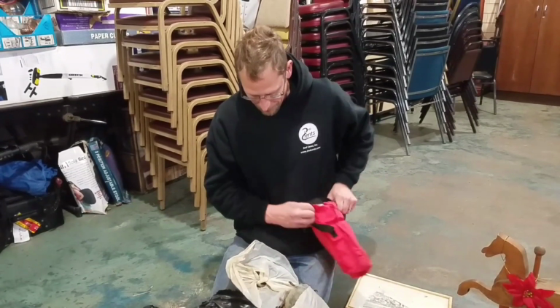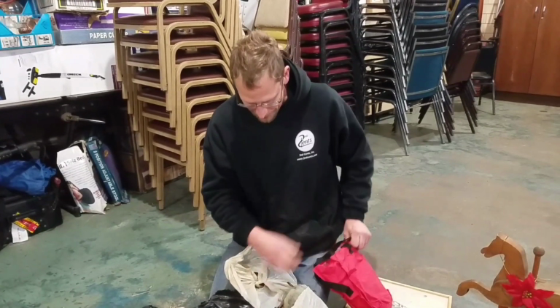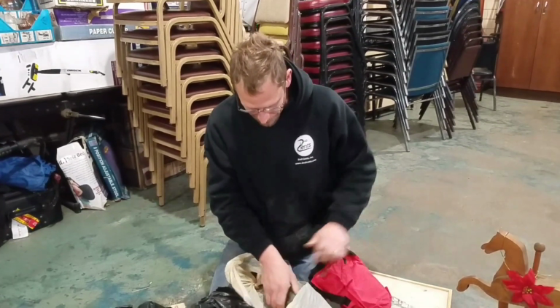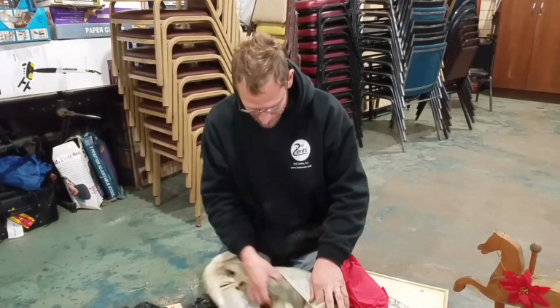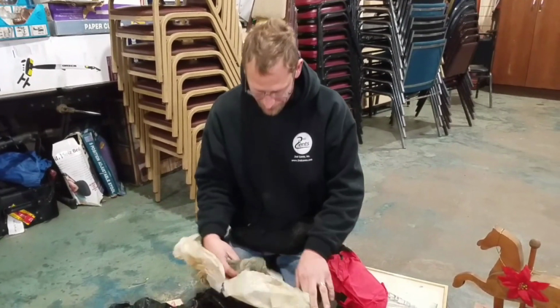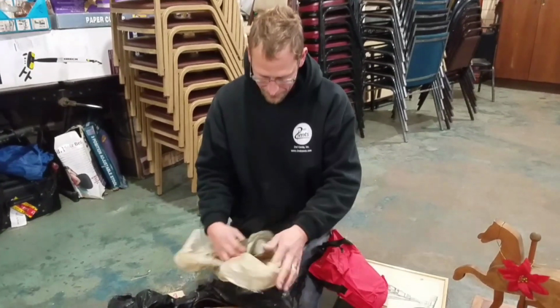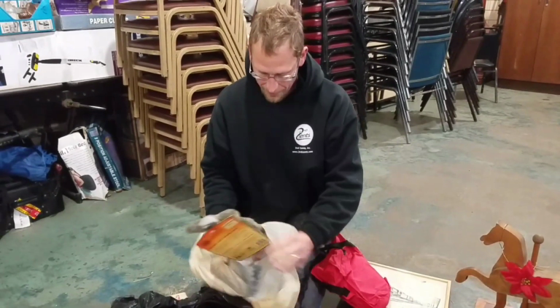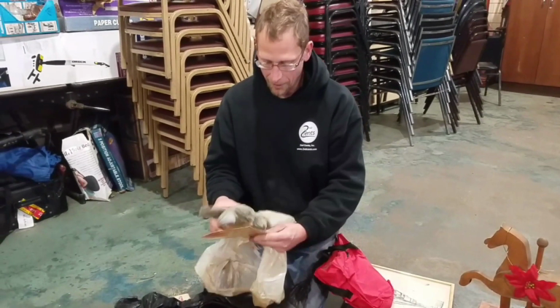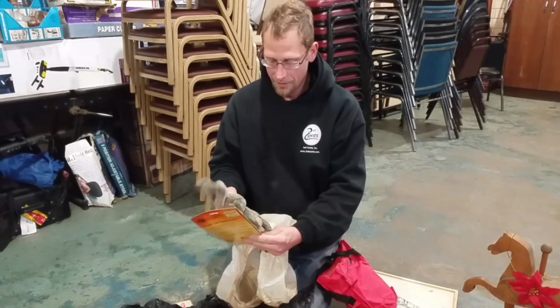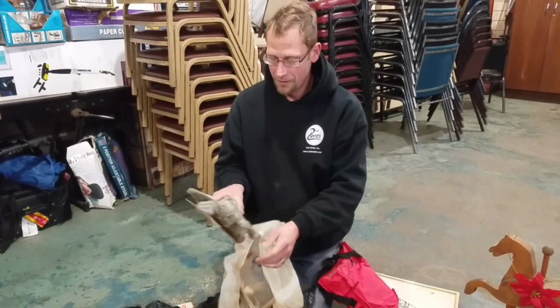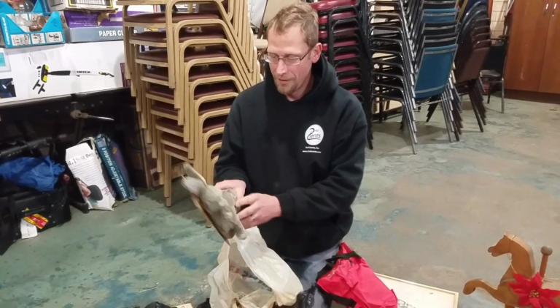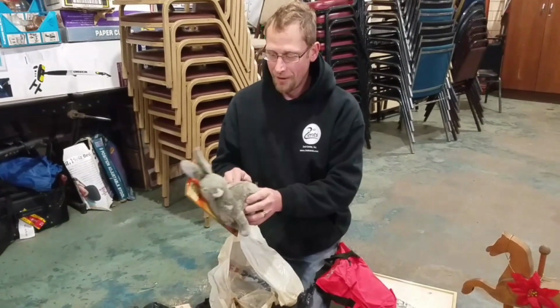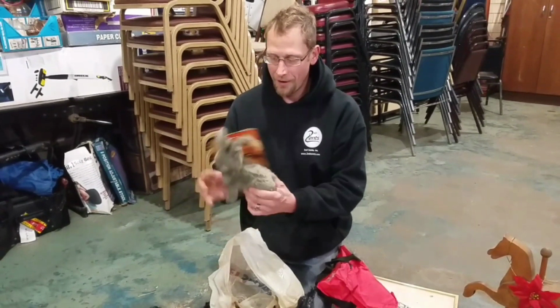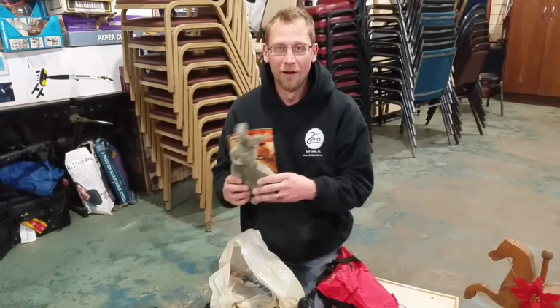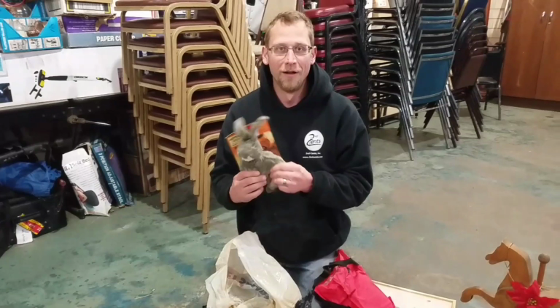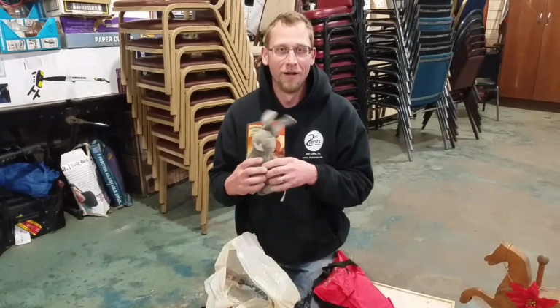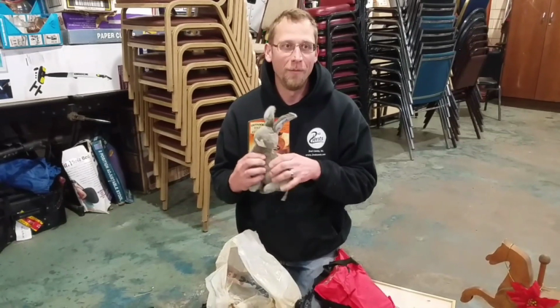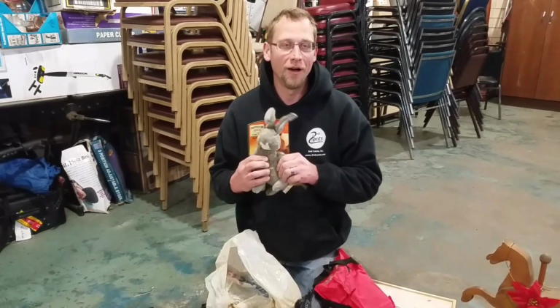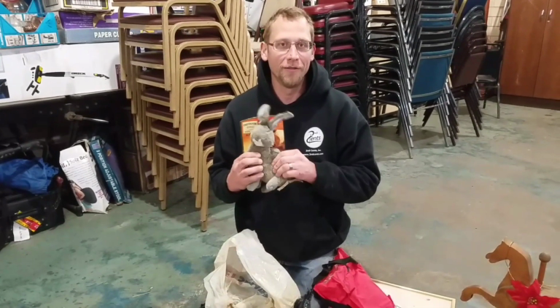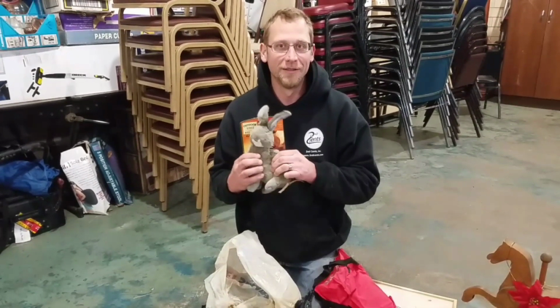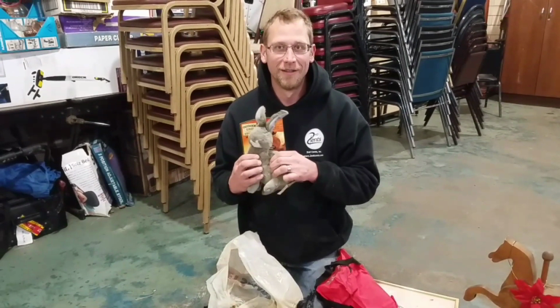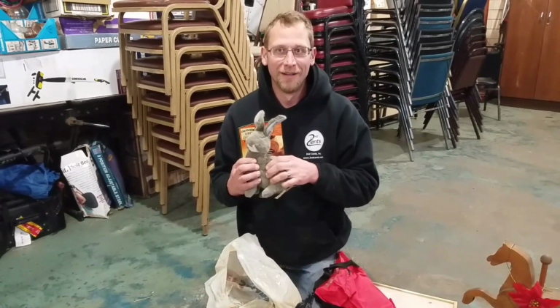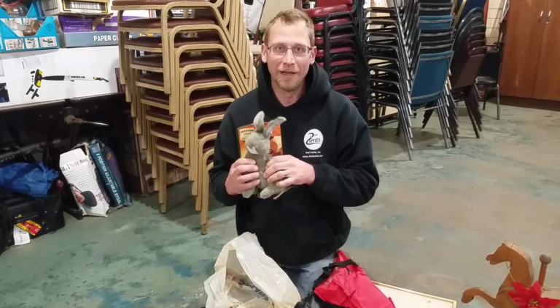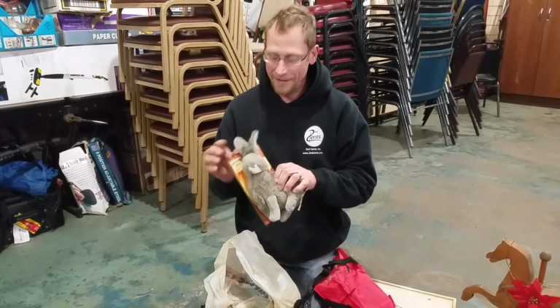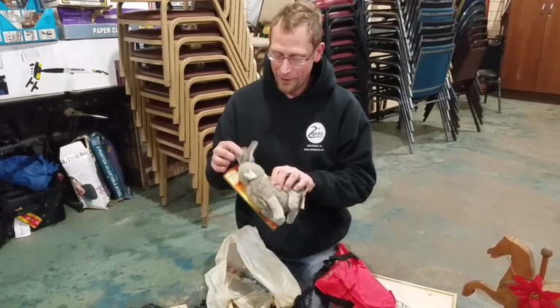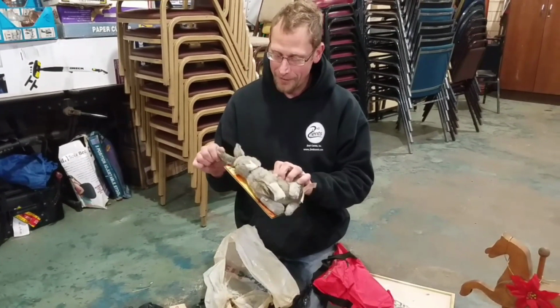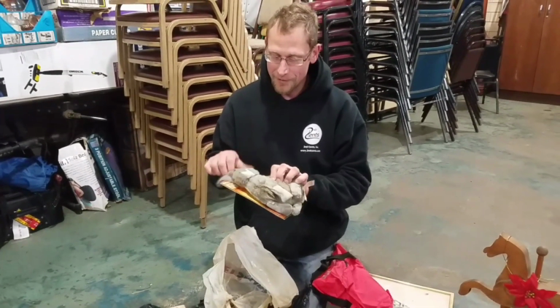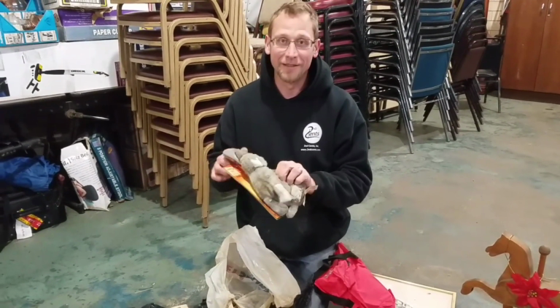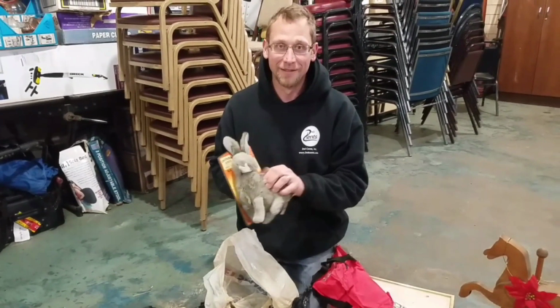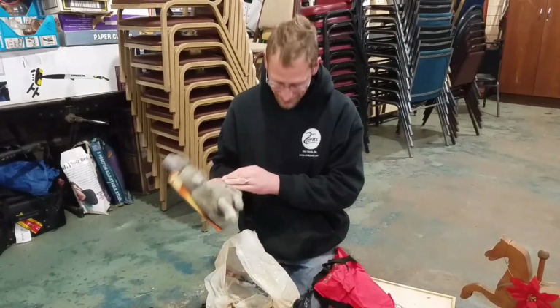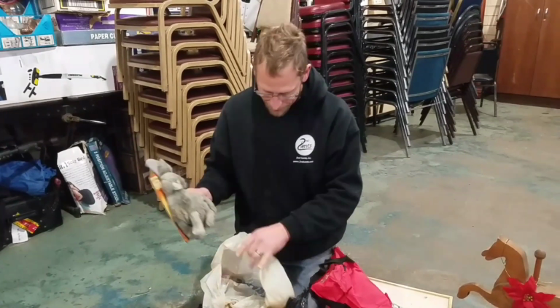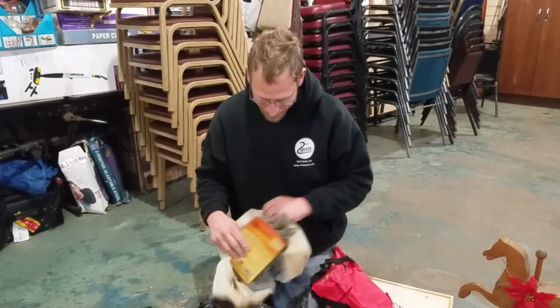What else is in here? I thought I would love that one, but he'd probably tear it up in about two seconds. He loves rabbits.